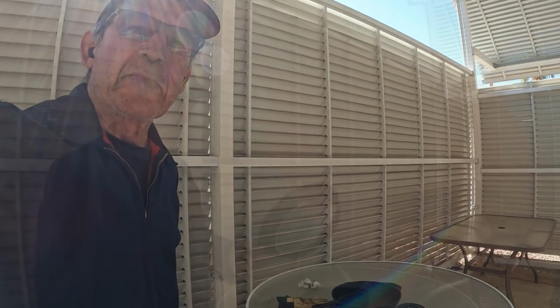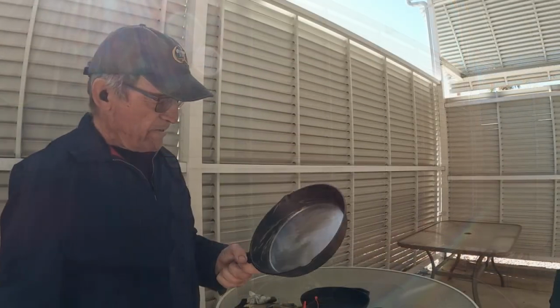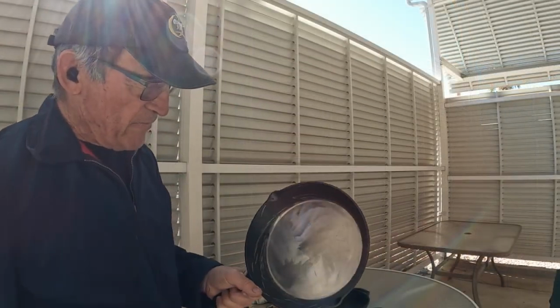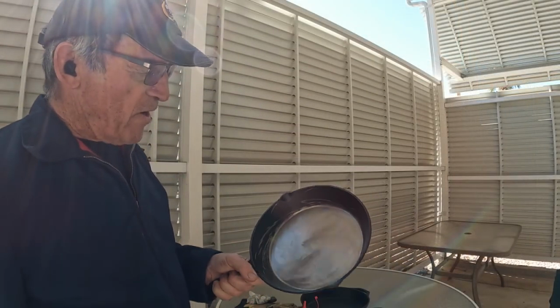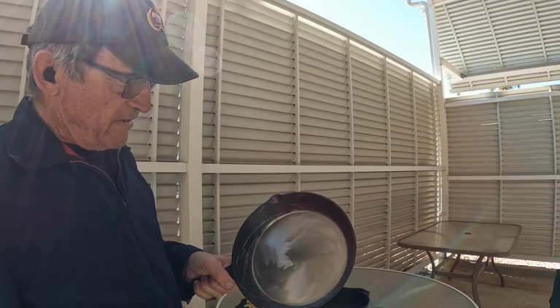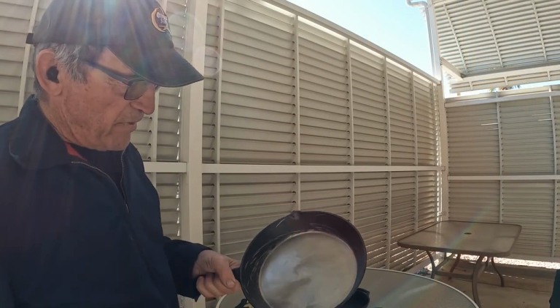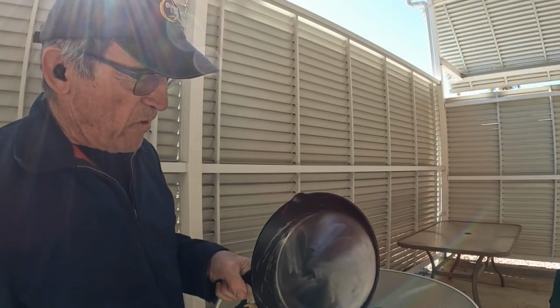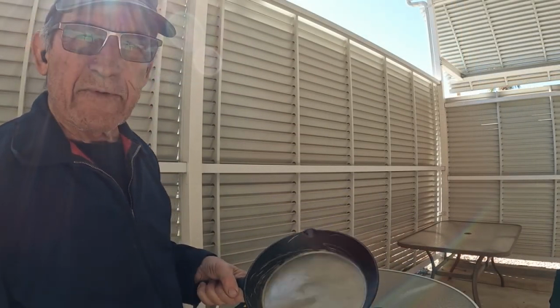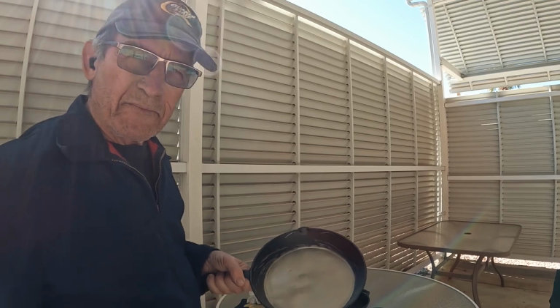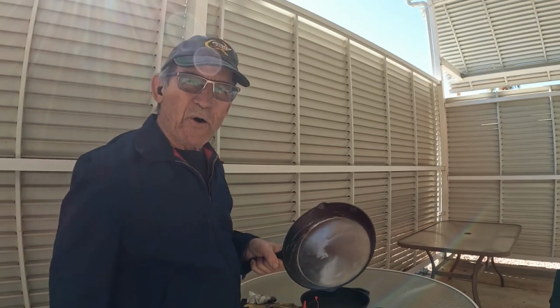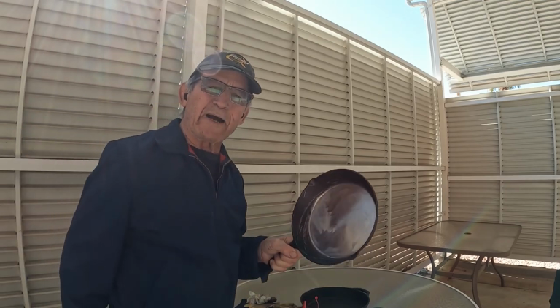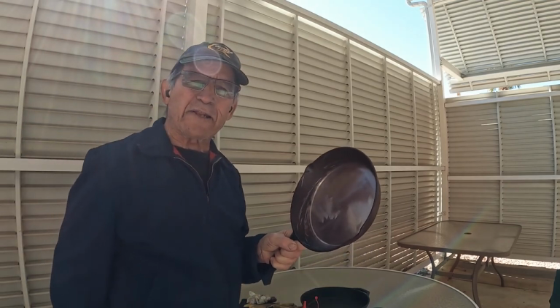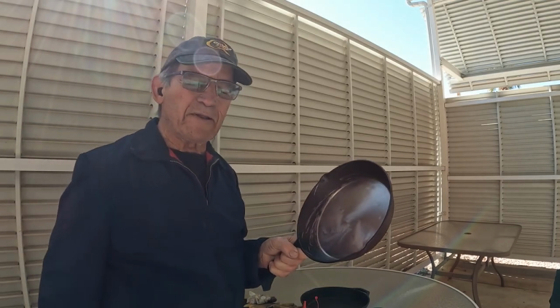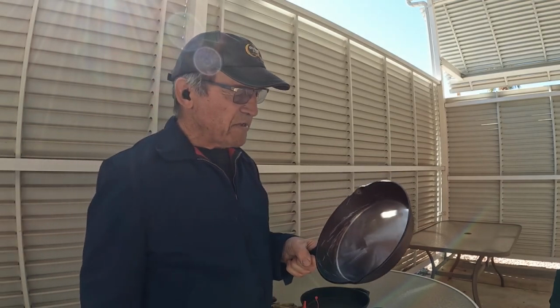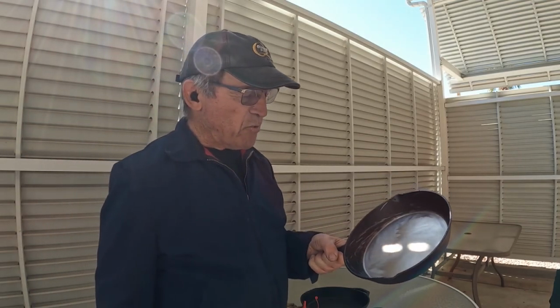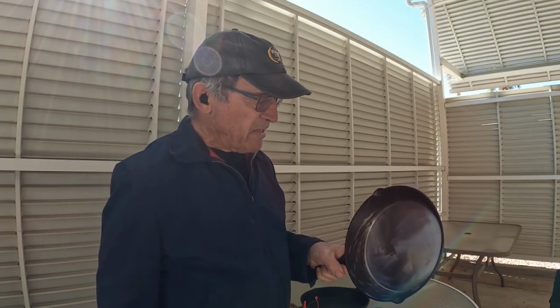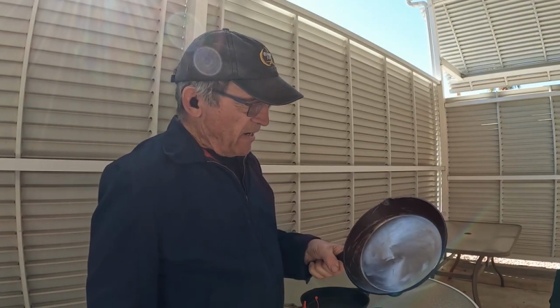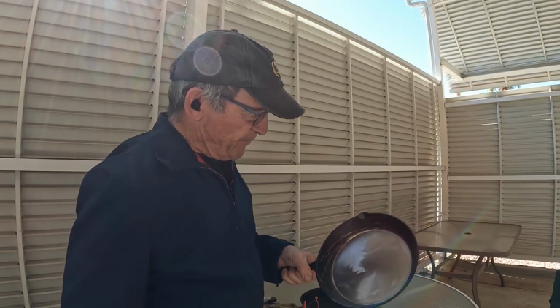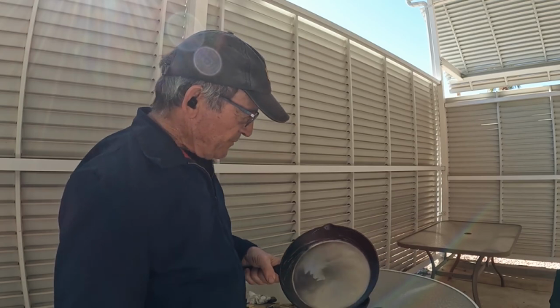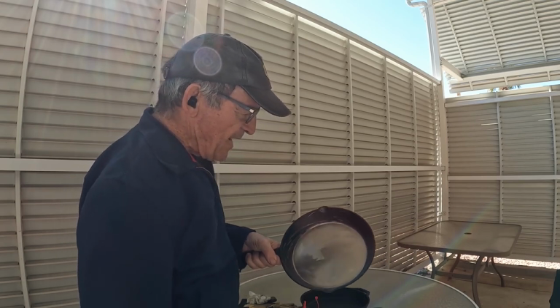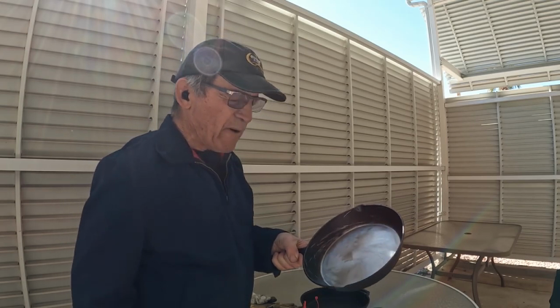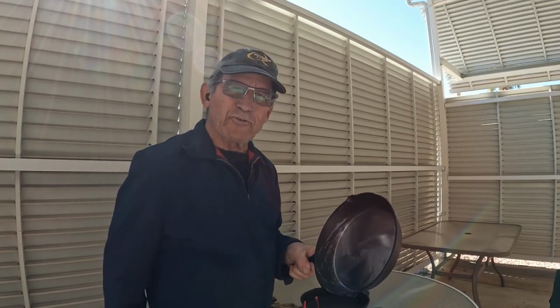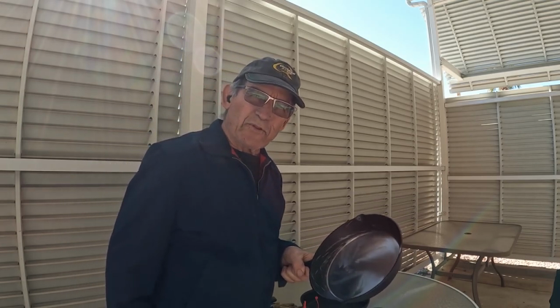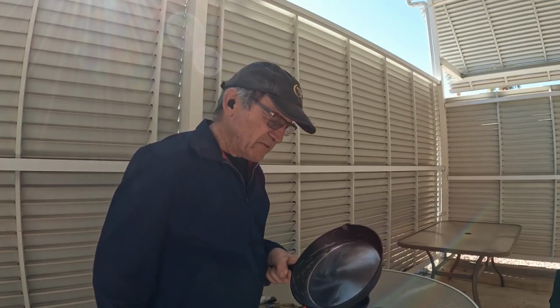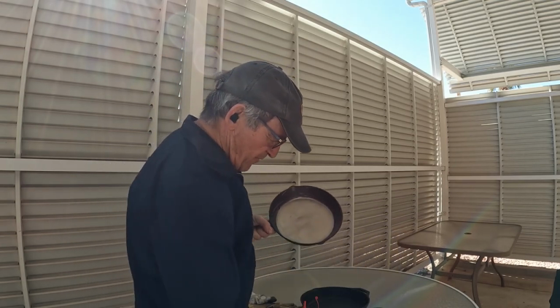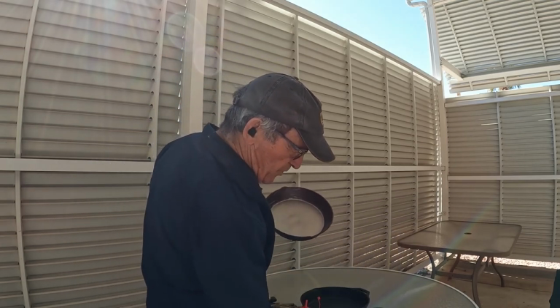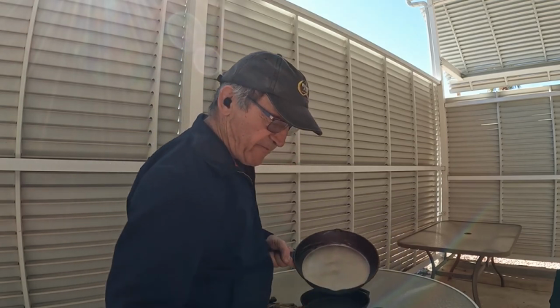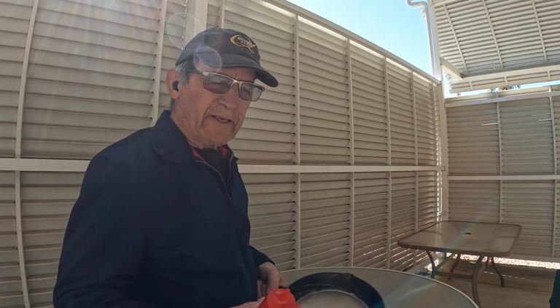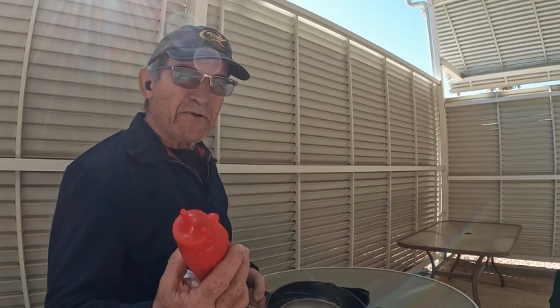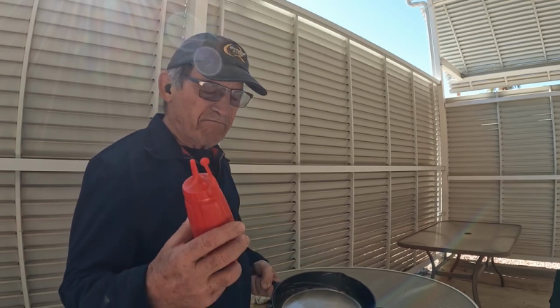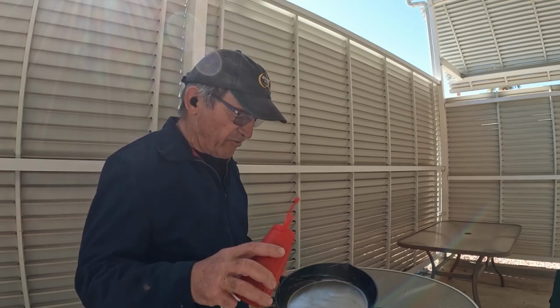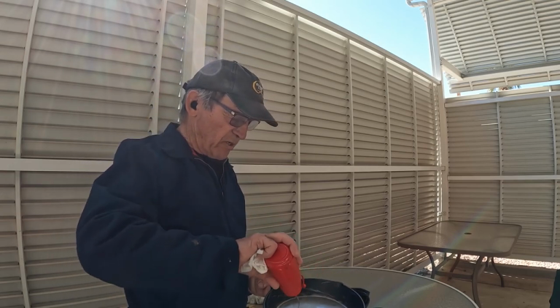So I just washed it out with soap and water — it's probably the only time this thing's ever going to see soap. And now I'm going to treat it with oil before I put it in the oven, and I'm just using vegetable oil.